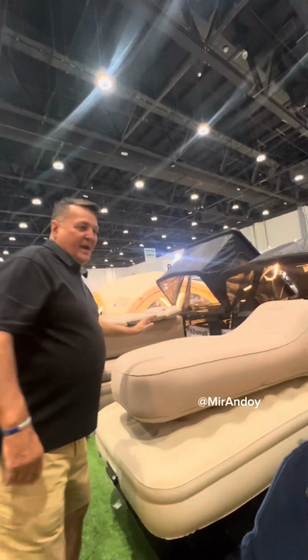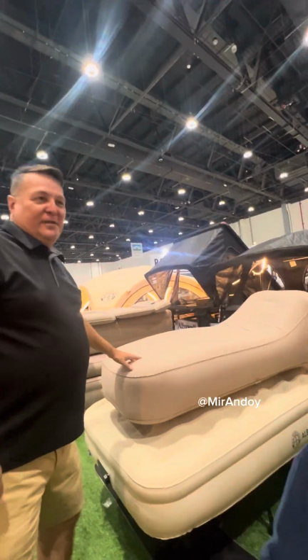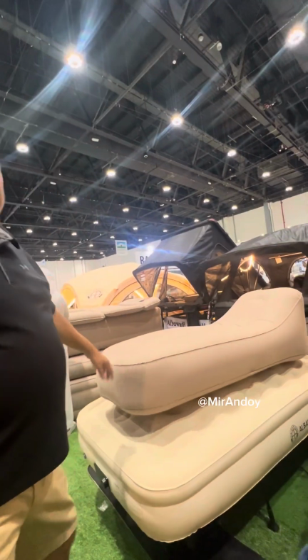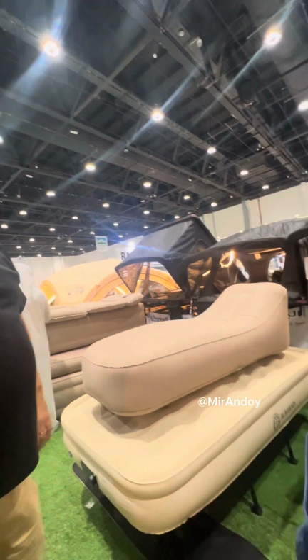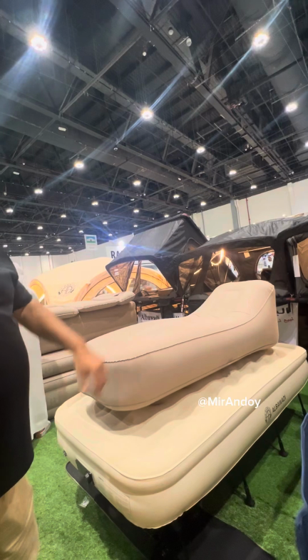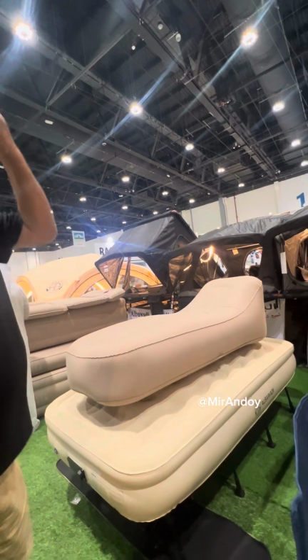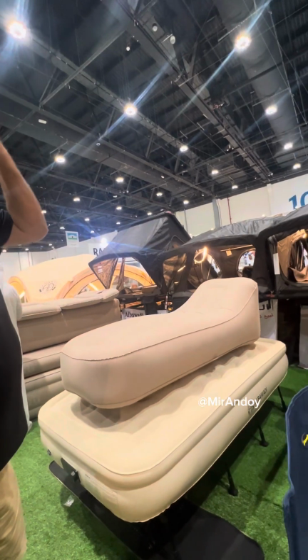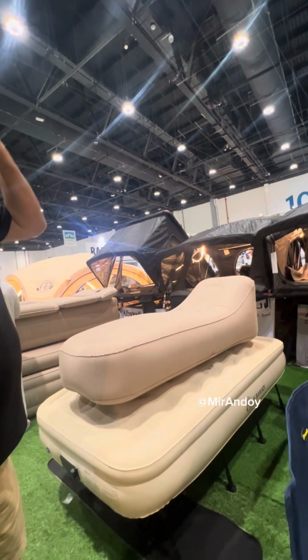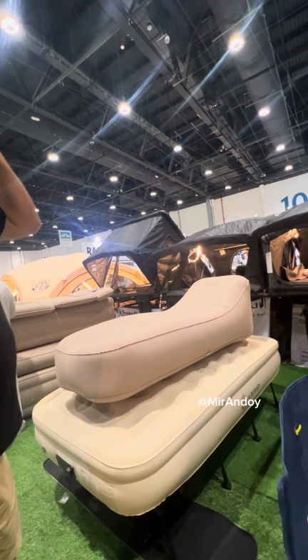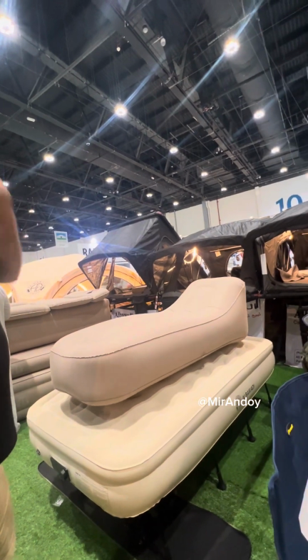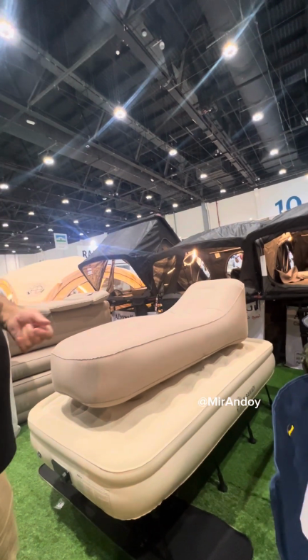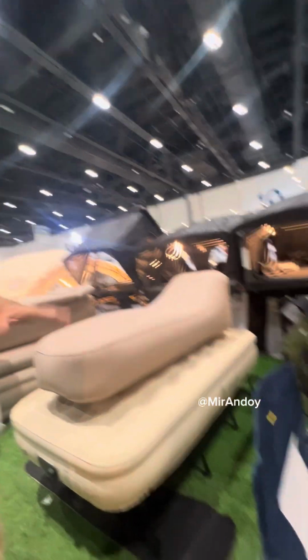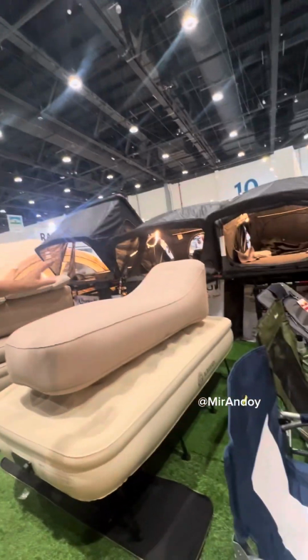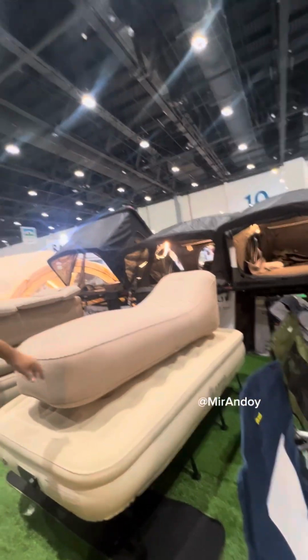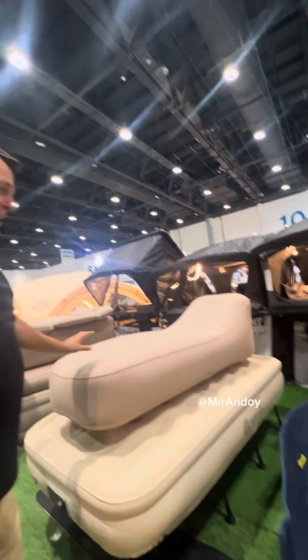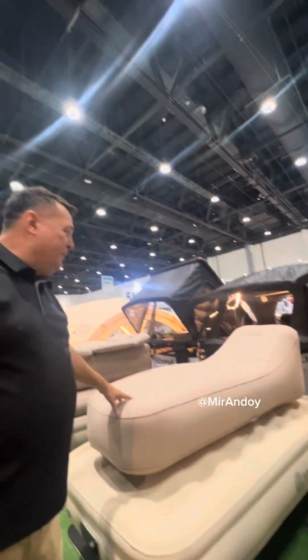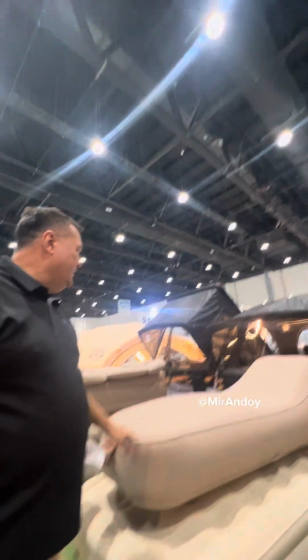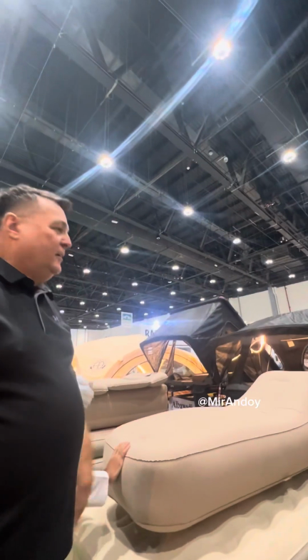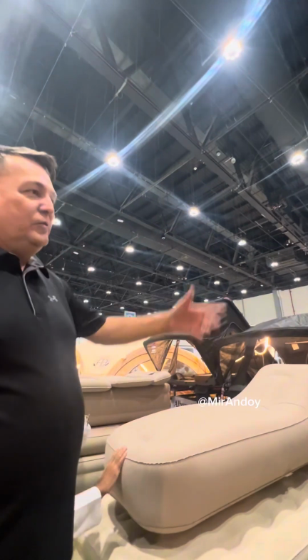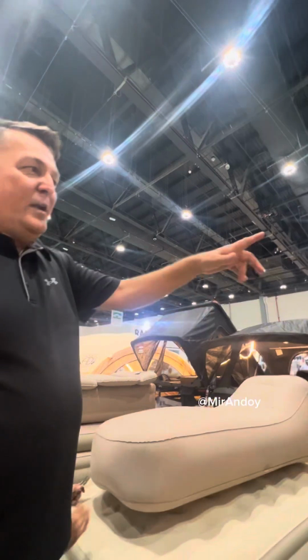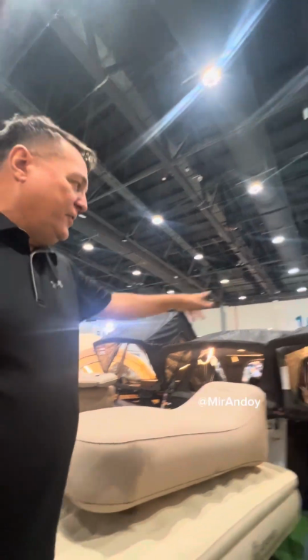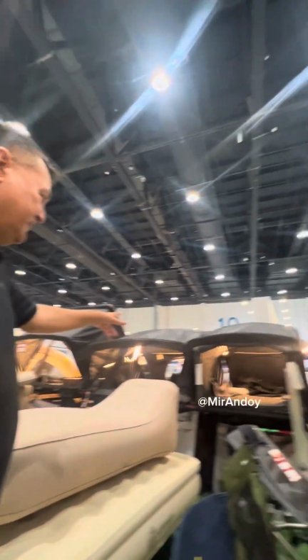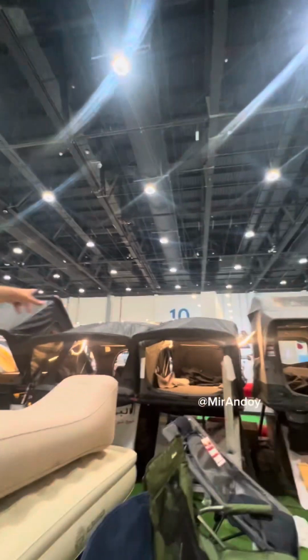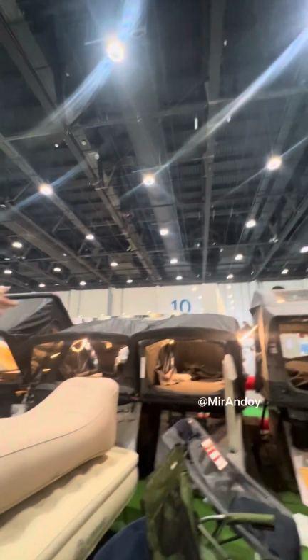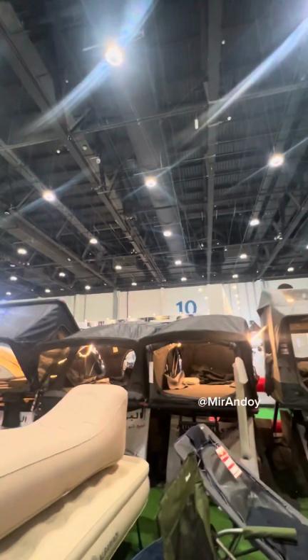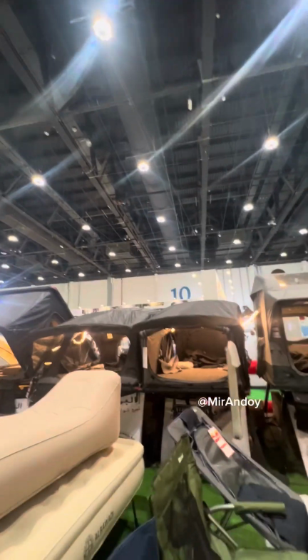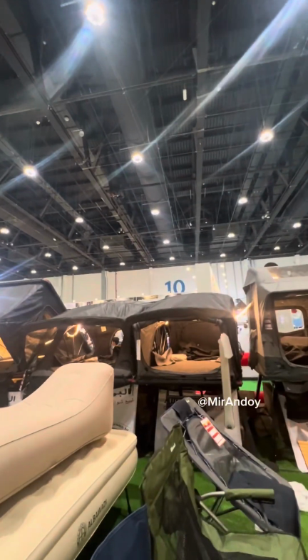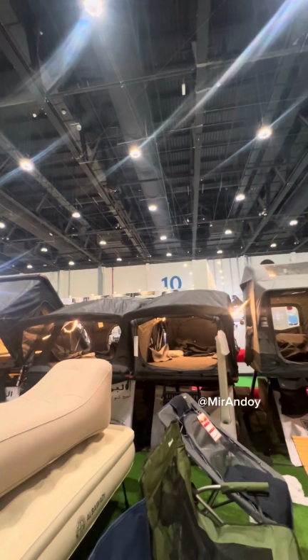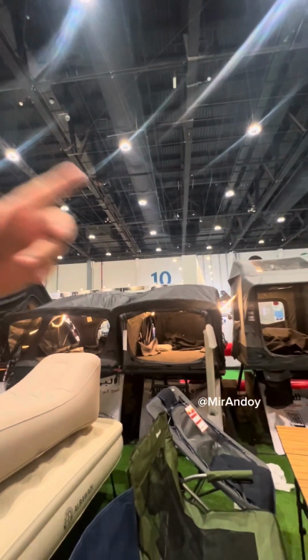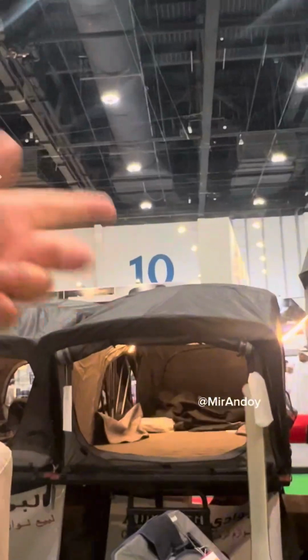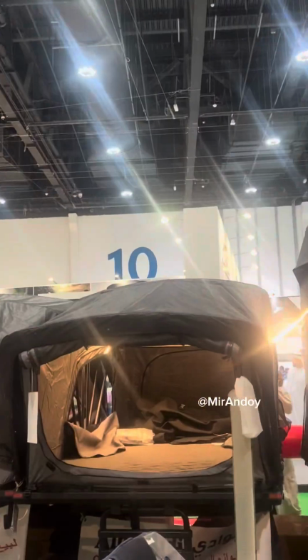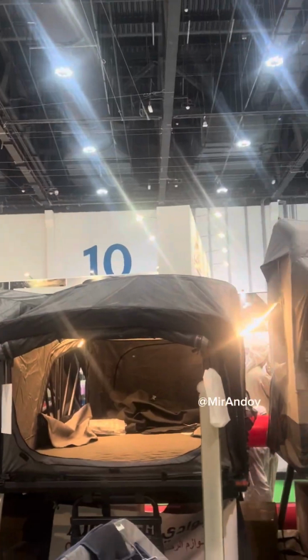Air beds are always good if you're going out for that single night camping — take an air bed. But they also have a range of other rooftop tents as well; the Wildland is a very good brand.